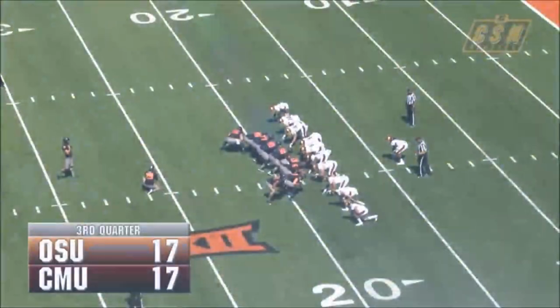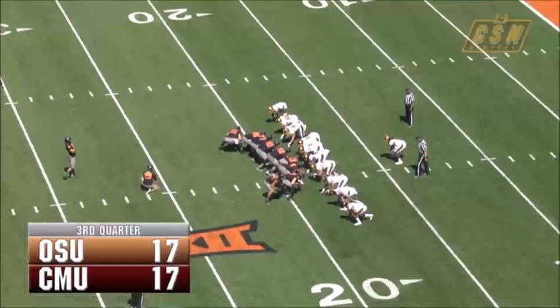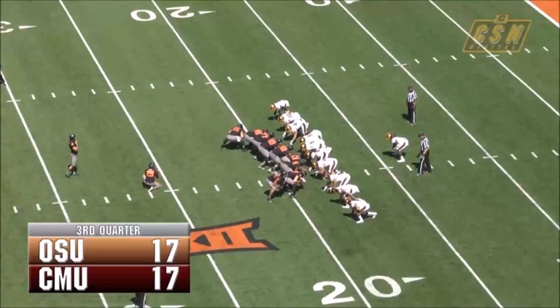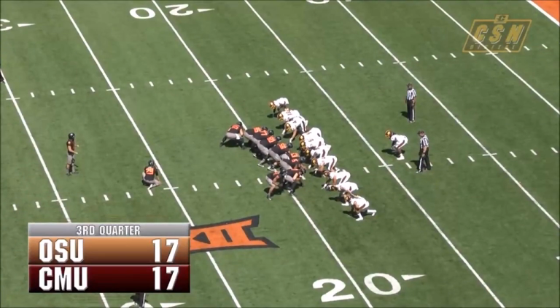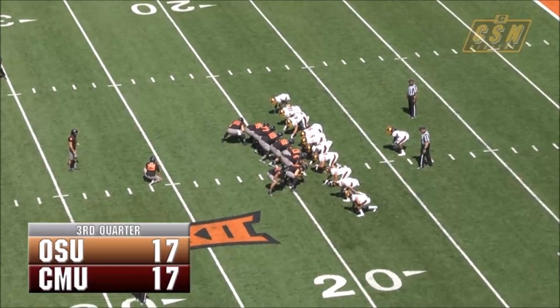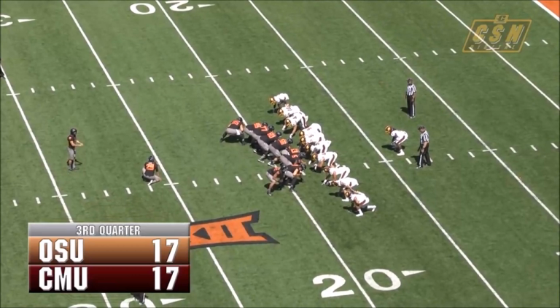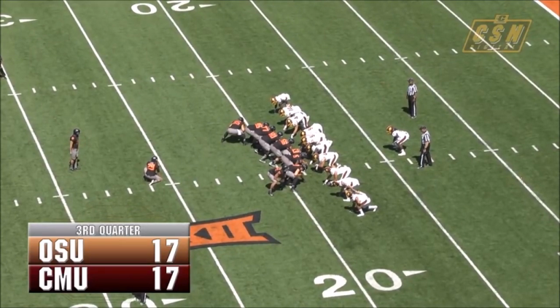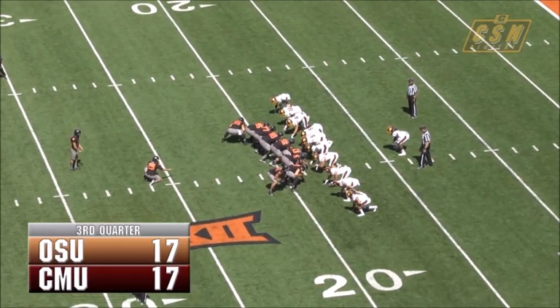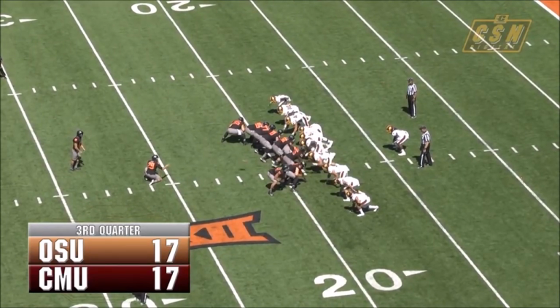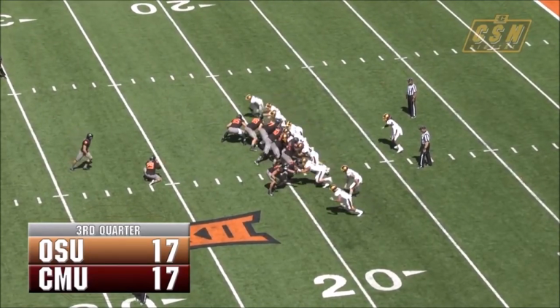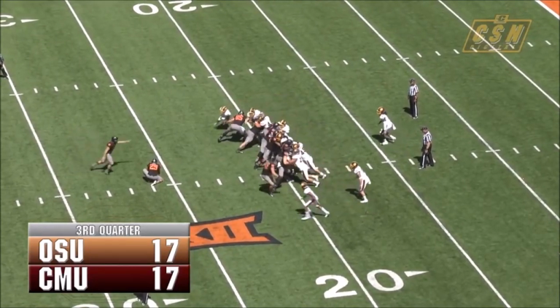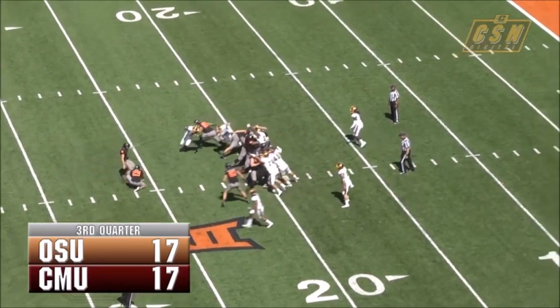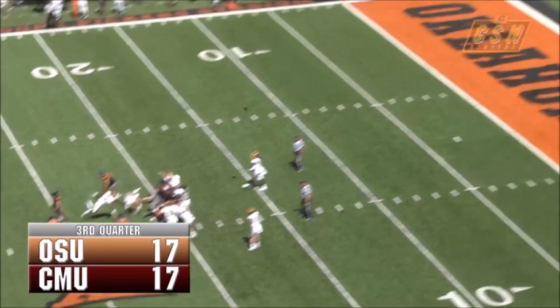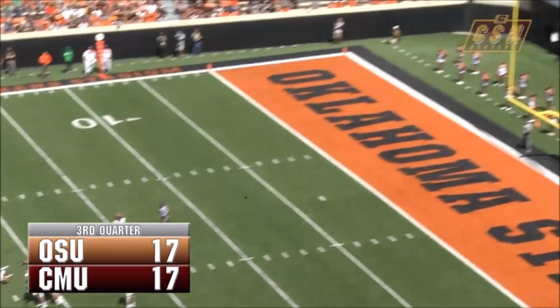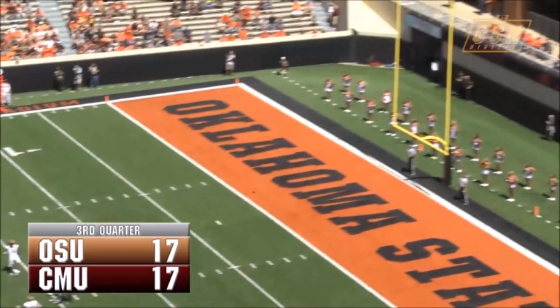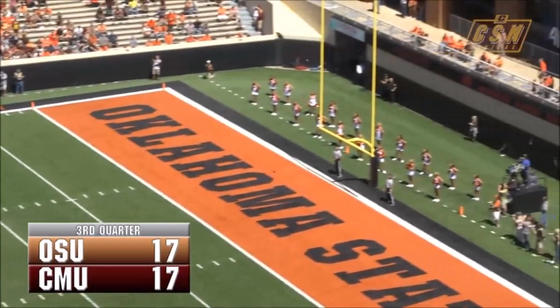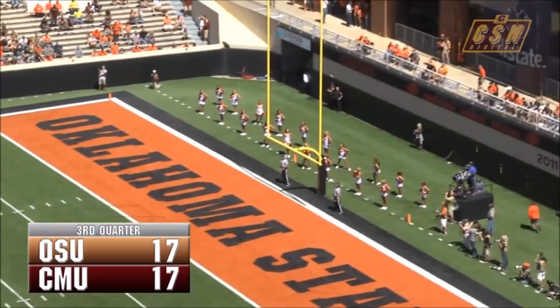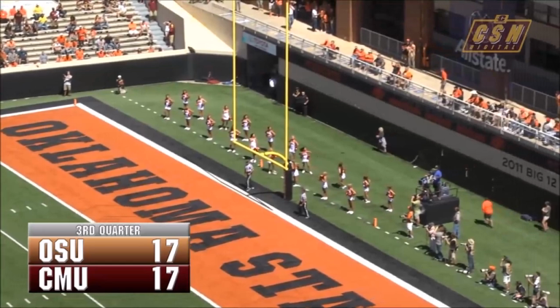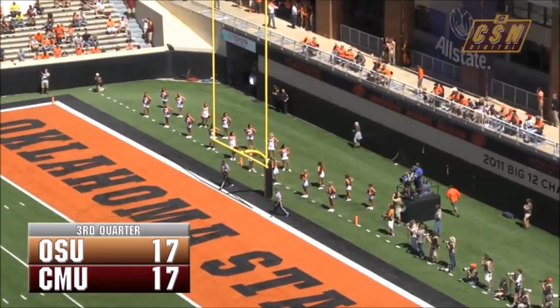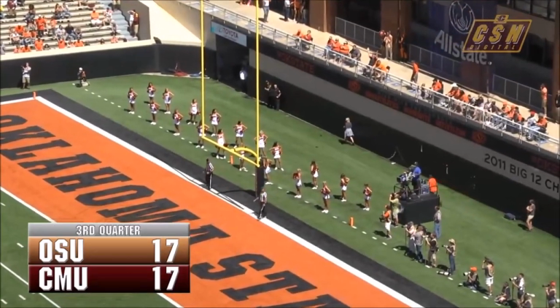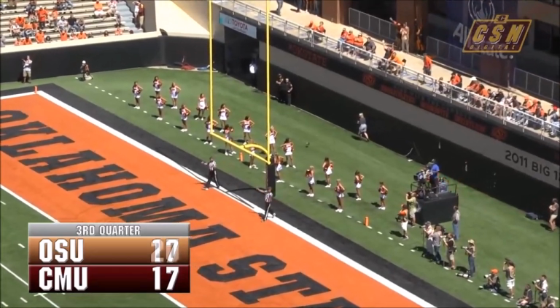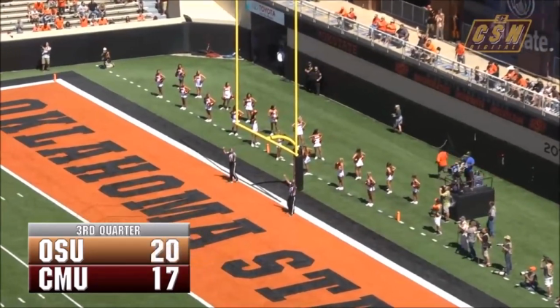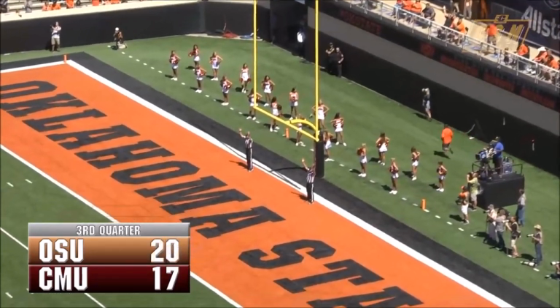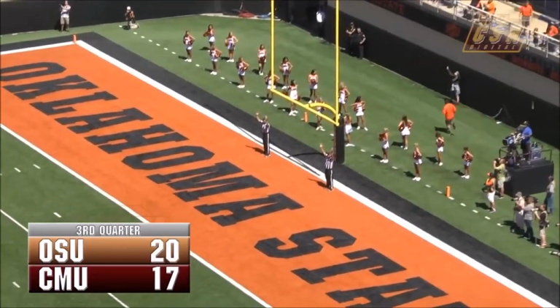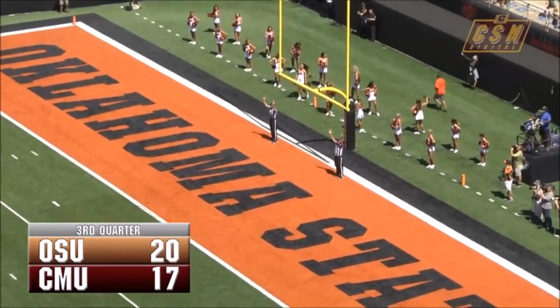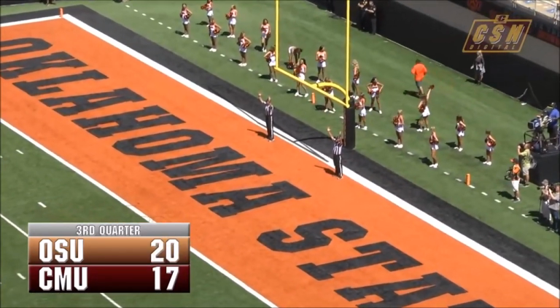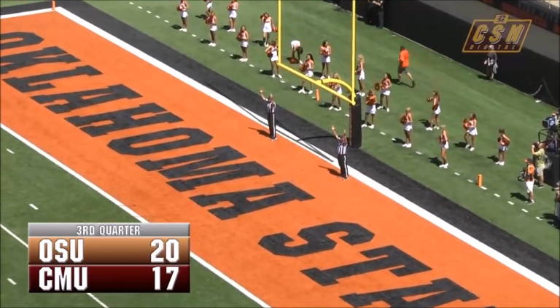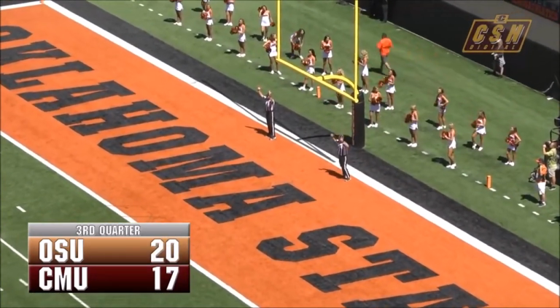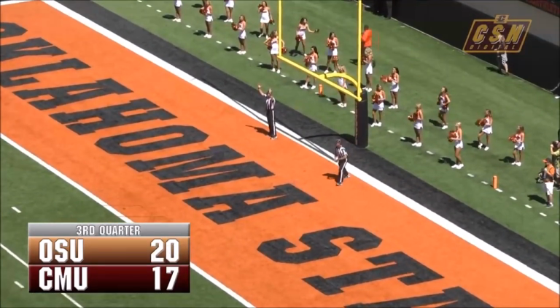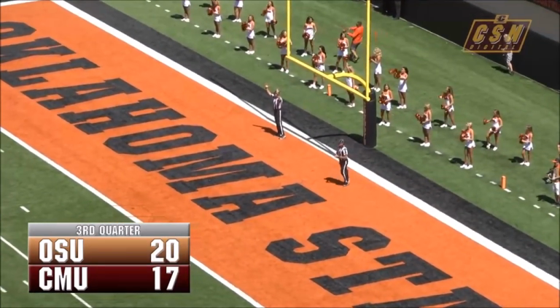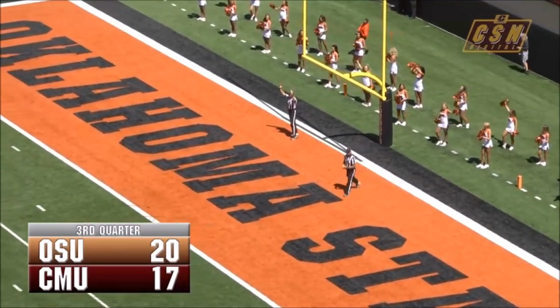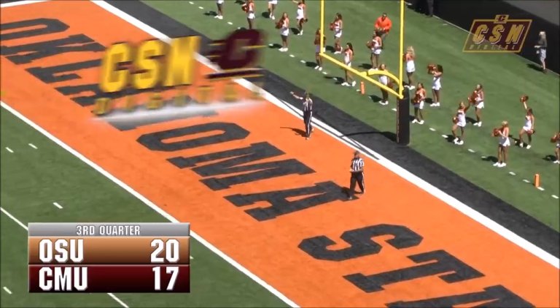Now Grogan is on. It was Amendola with the long field goal; this one would be a 35-yard attempt from the right hash. Kick is up by Grogan, and it's good. Oklahoma State retakes the lead, but the Chippewas keep them out of the end zone.